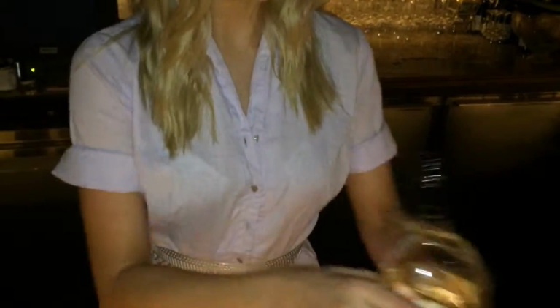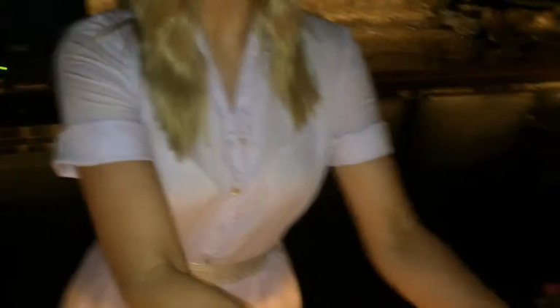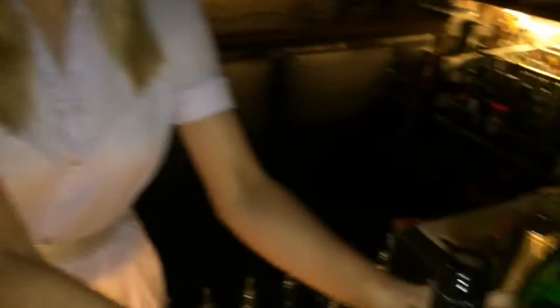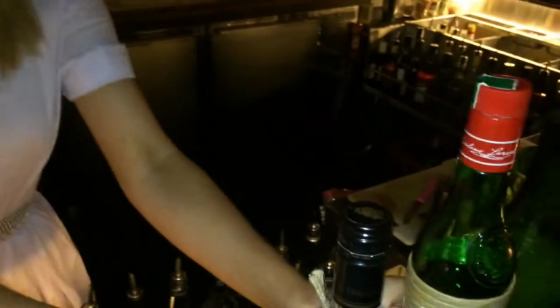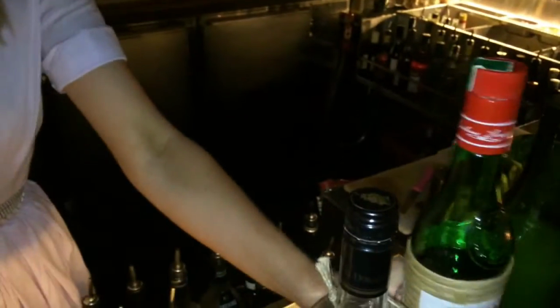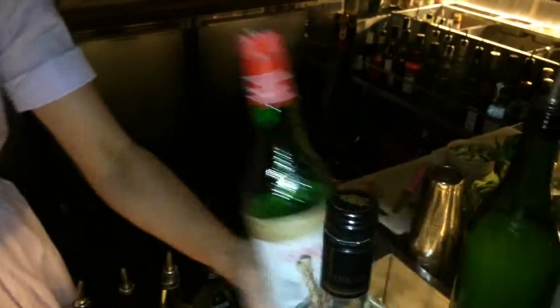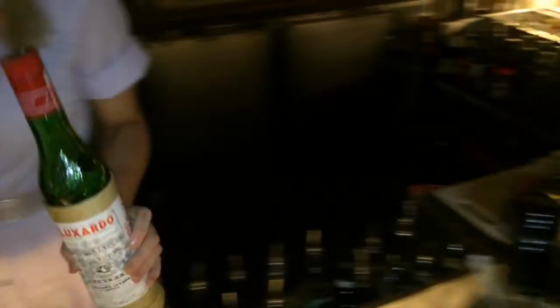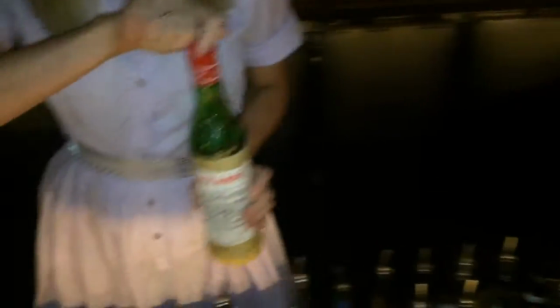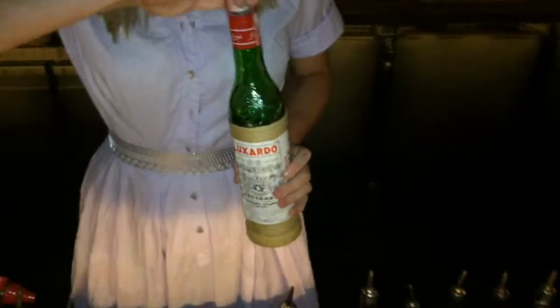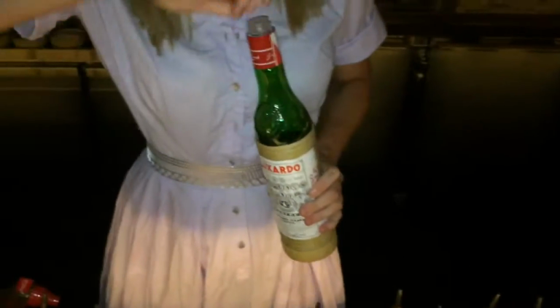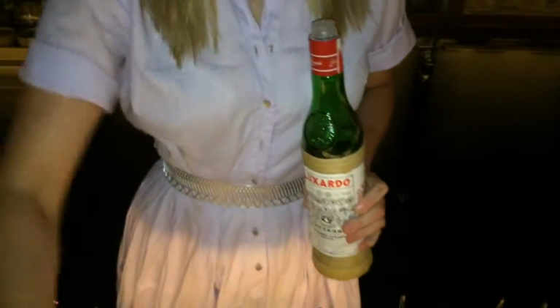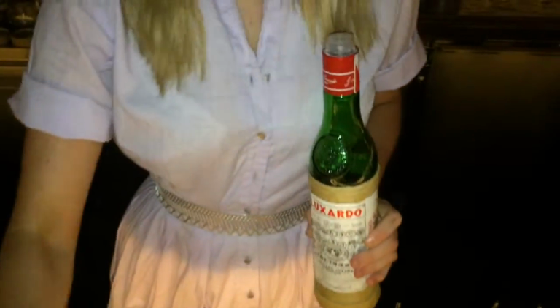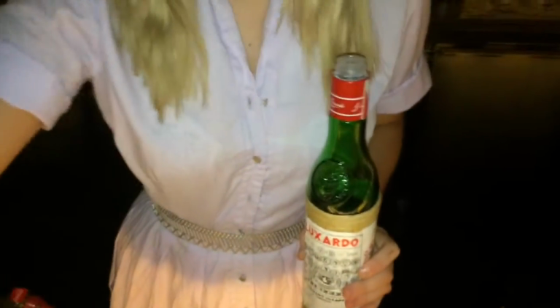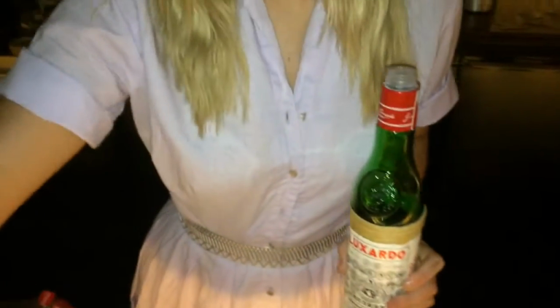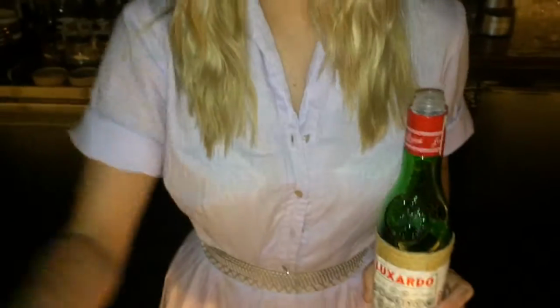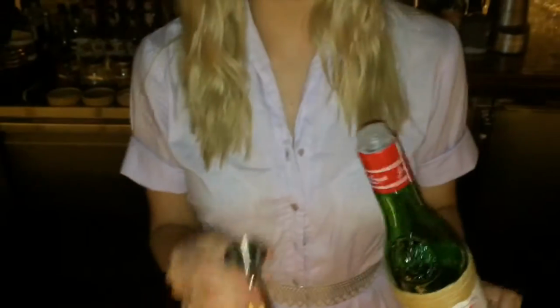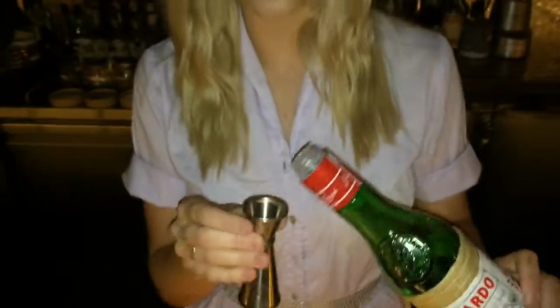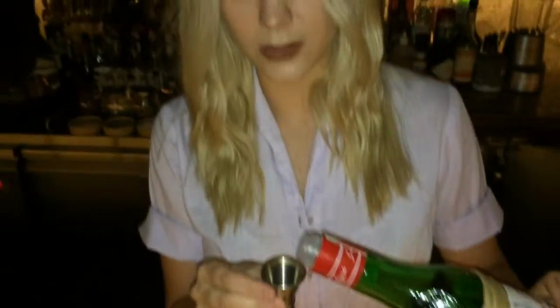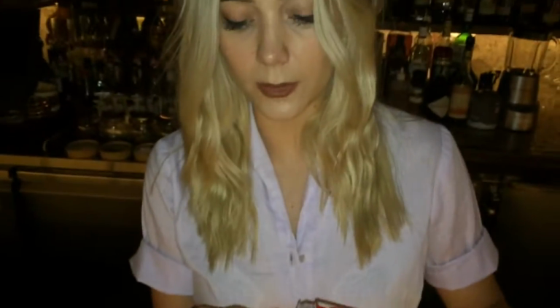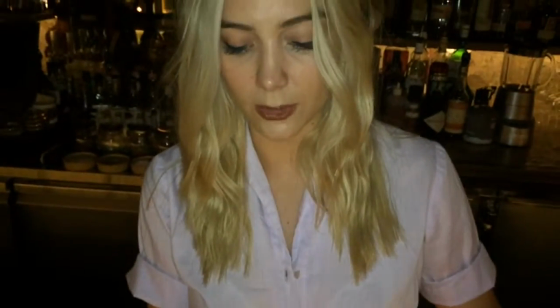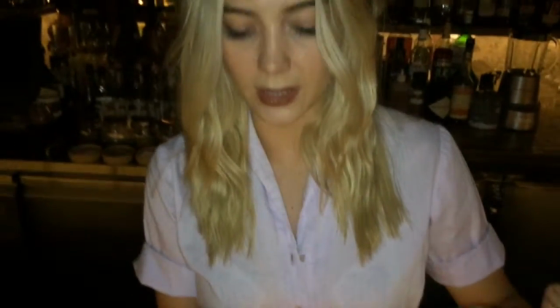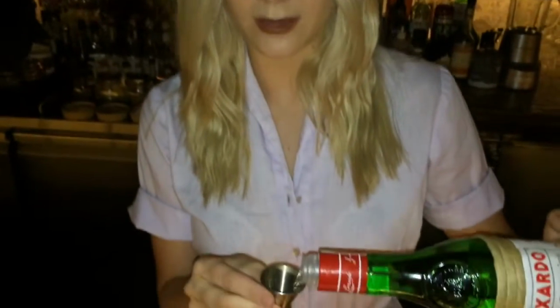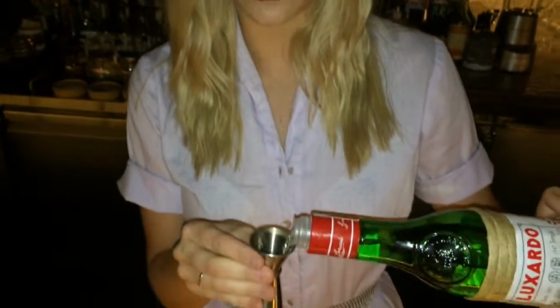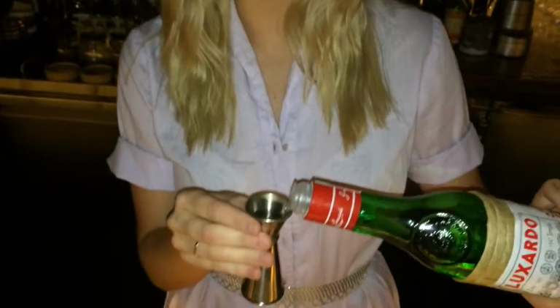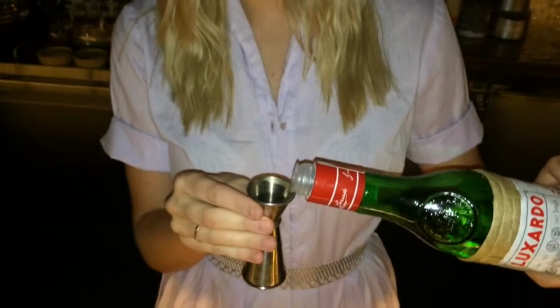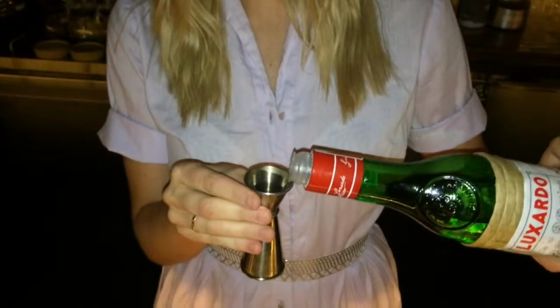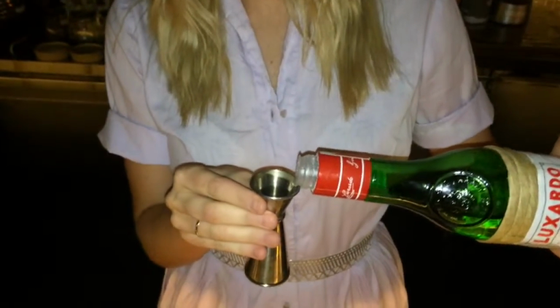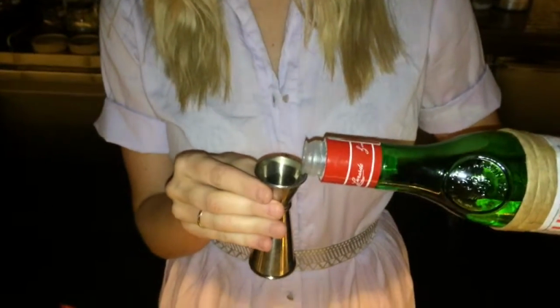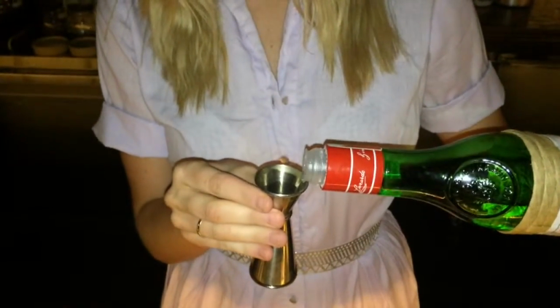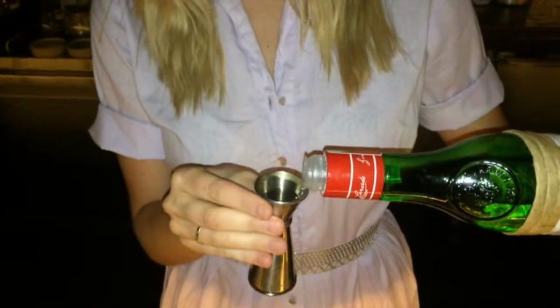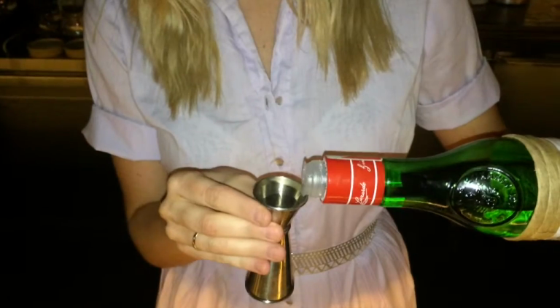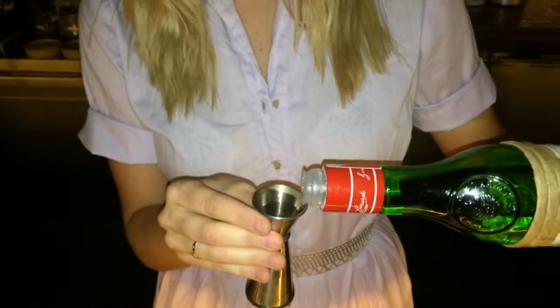Next up is Luxardo. So this is a maraschino liqueur, and this works as quite a bitter agent, so we don't want to put too much in there. So it is to taste, but generally between 5-10ml is what I prefer.